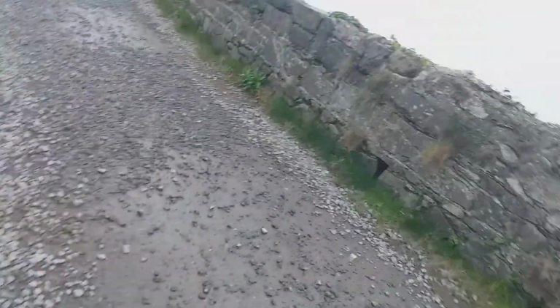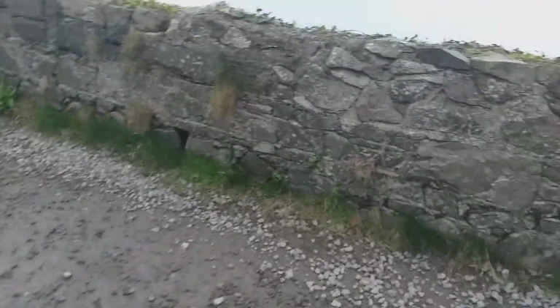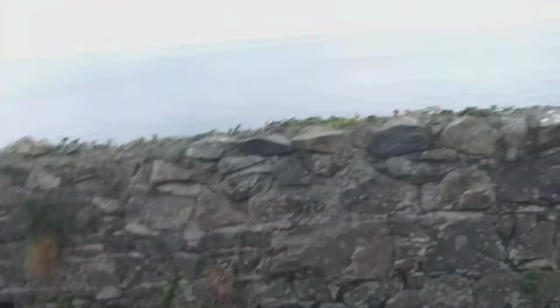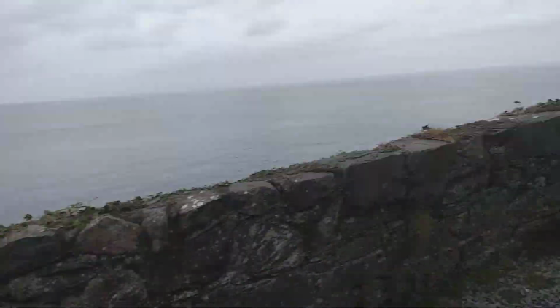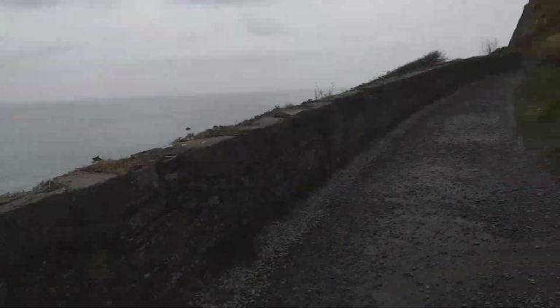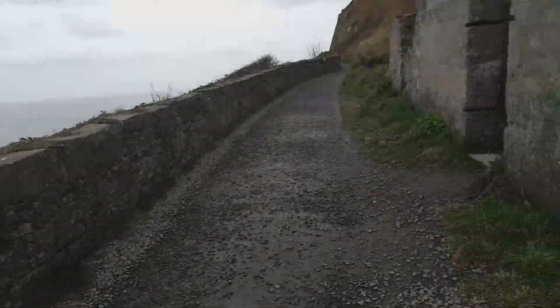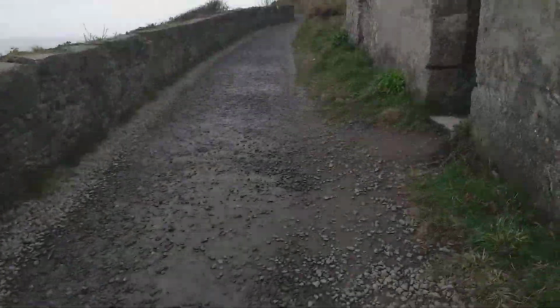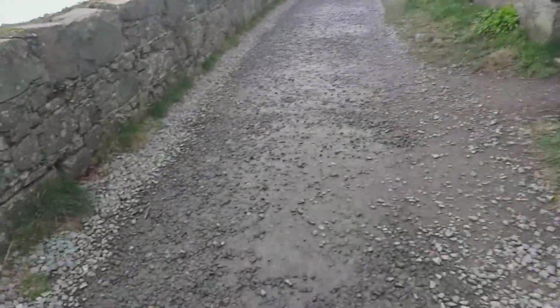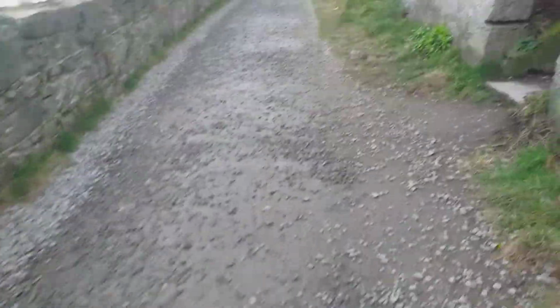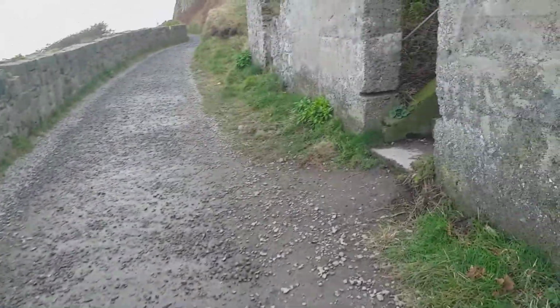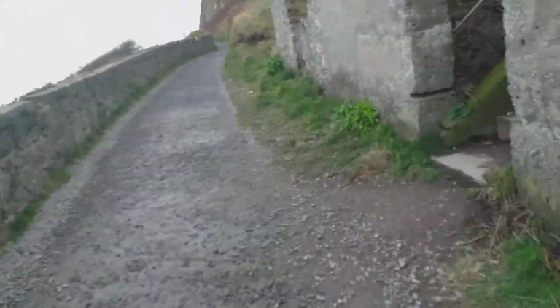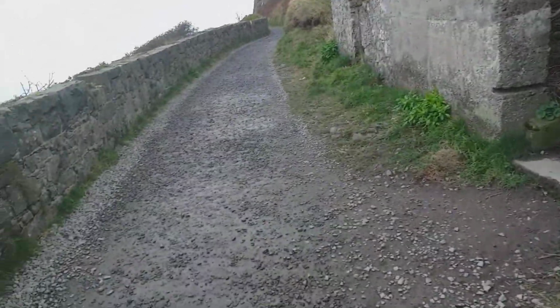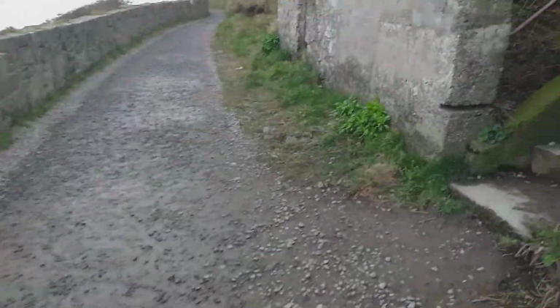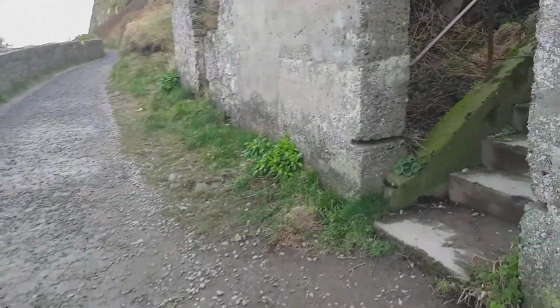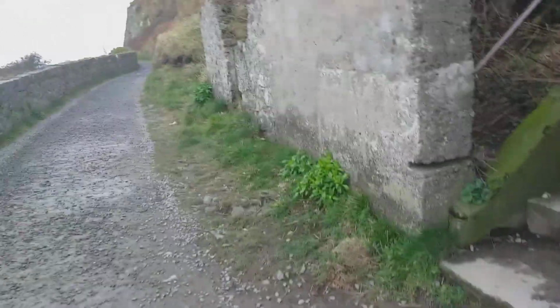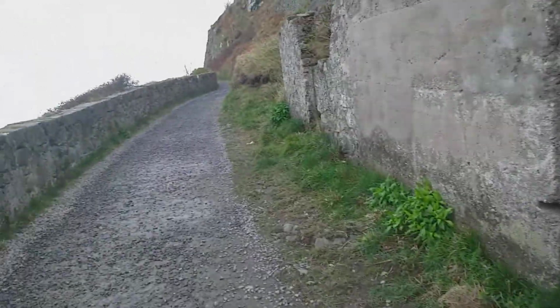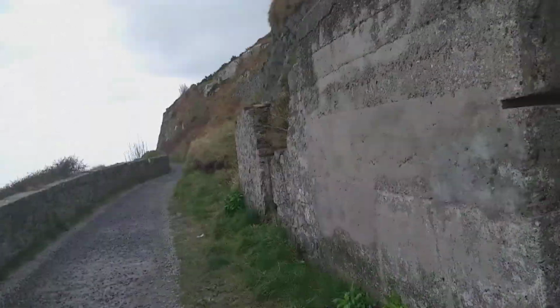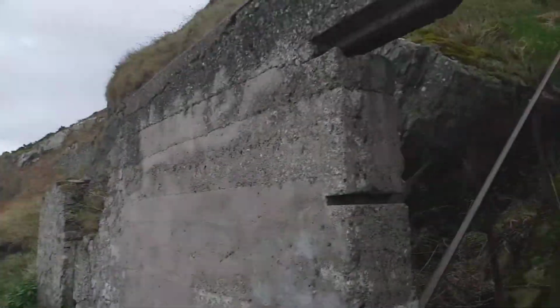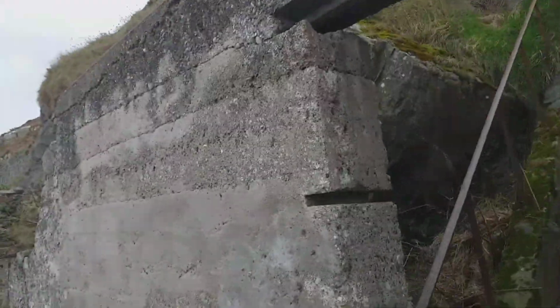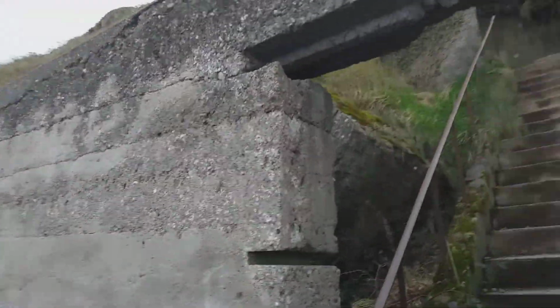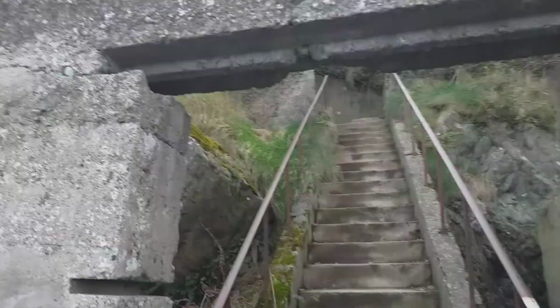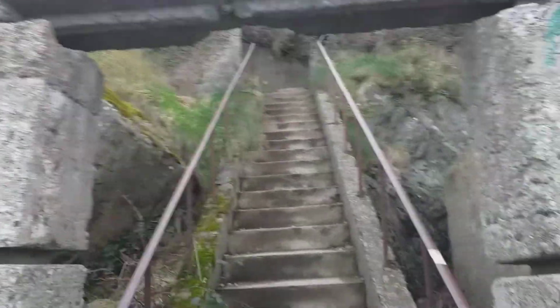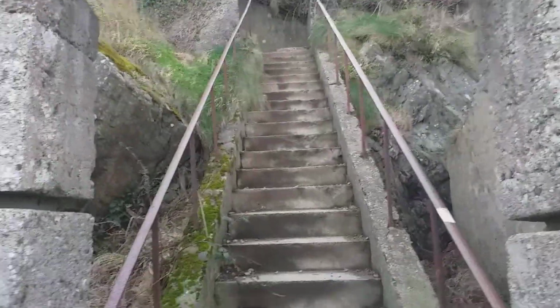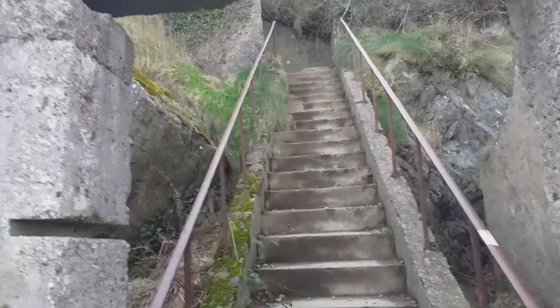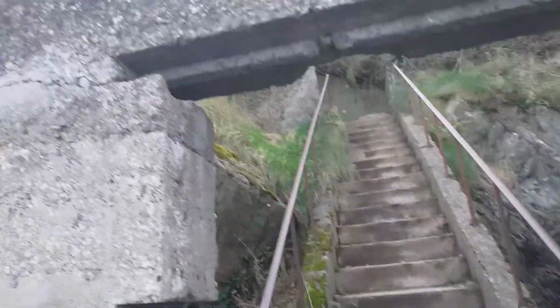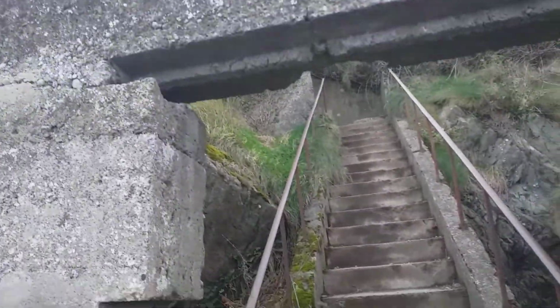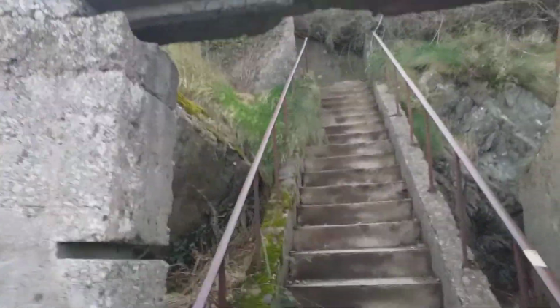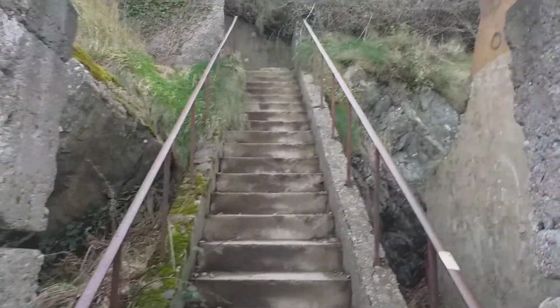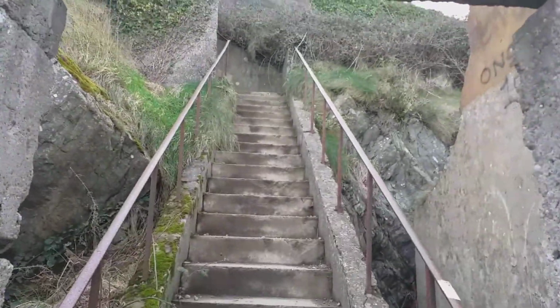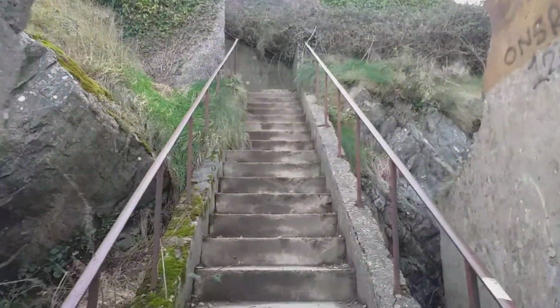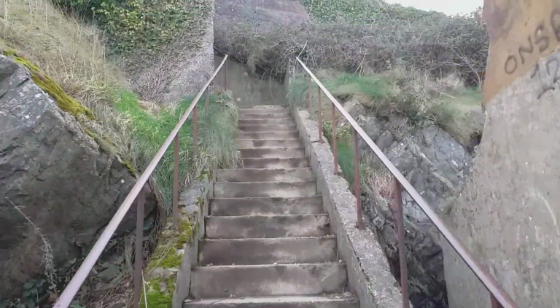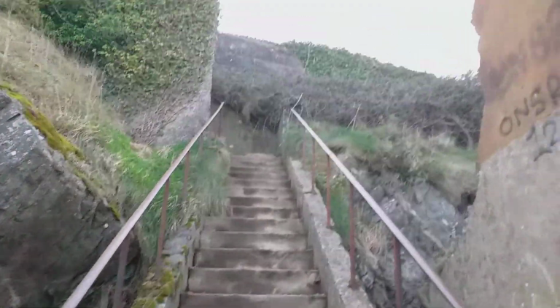The cliff walk, due to coastal erosion, is partially closed. I'm going to go up to the Braveson Tunnel and do a video up there. Now you have the steps leading up.